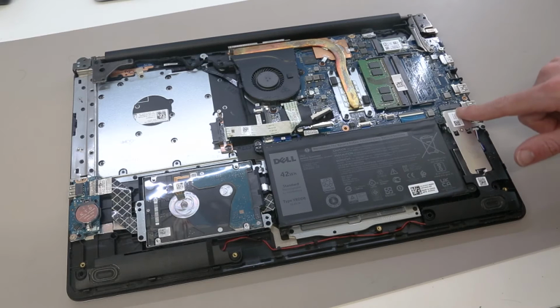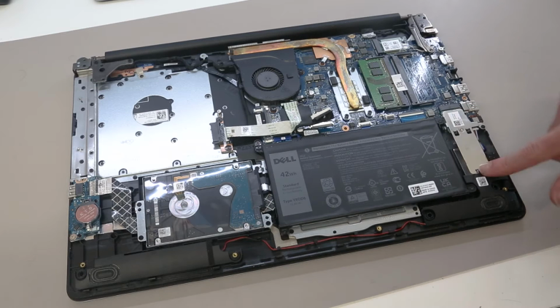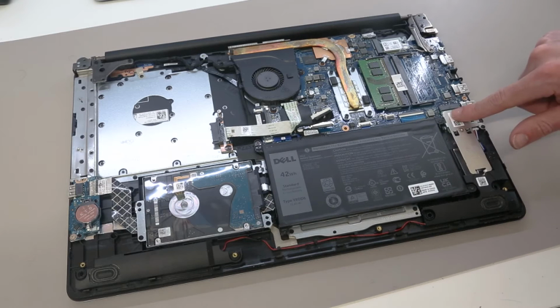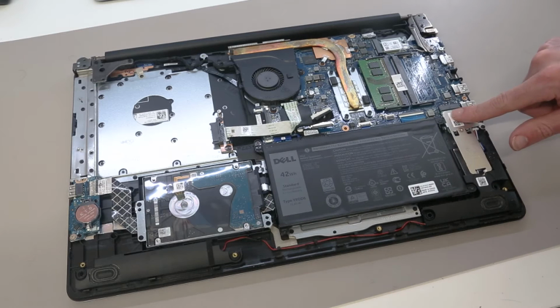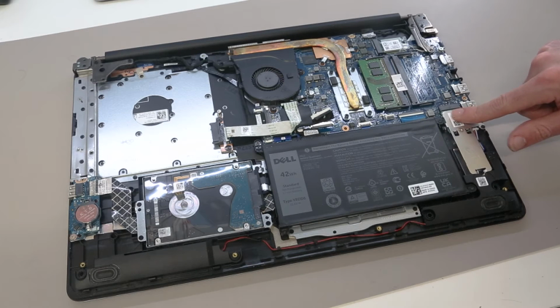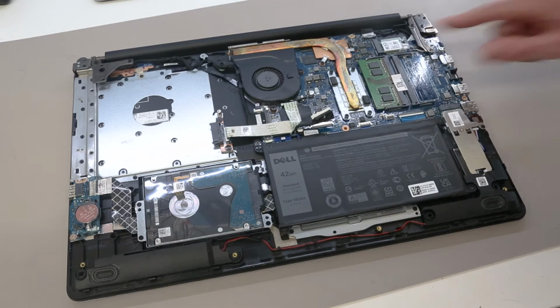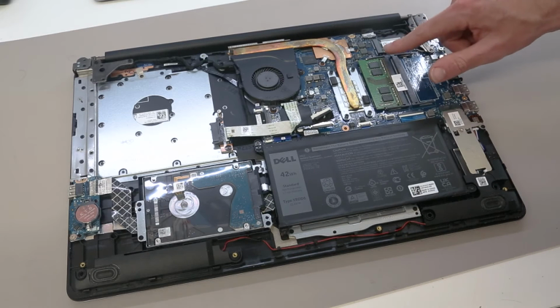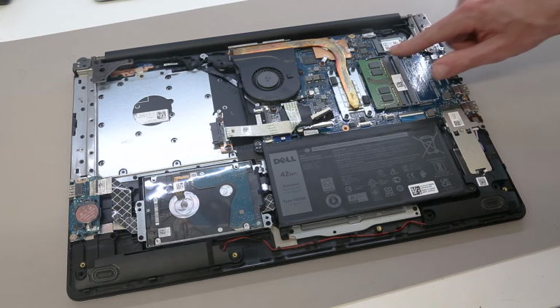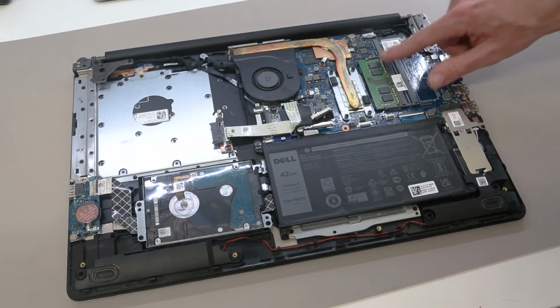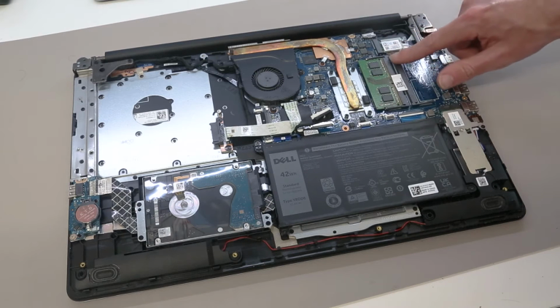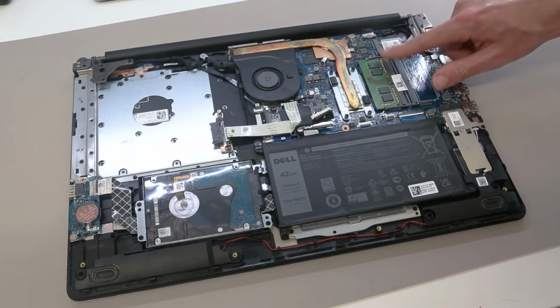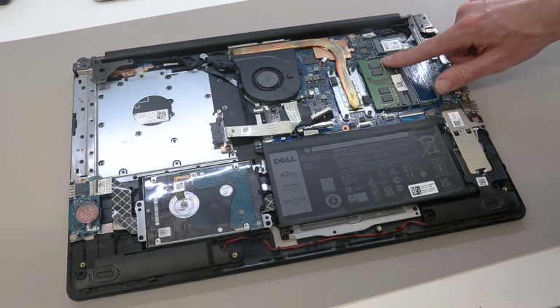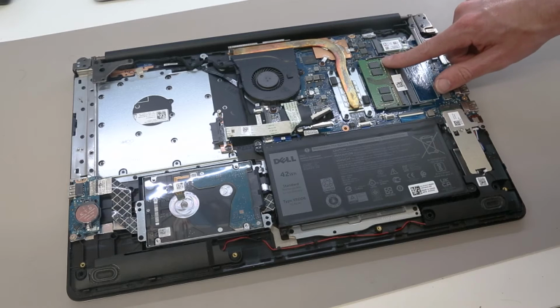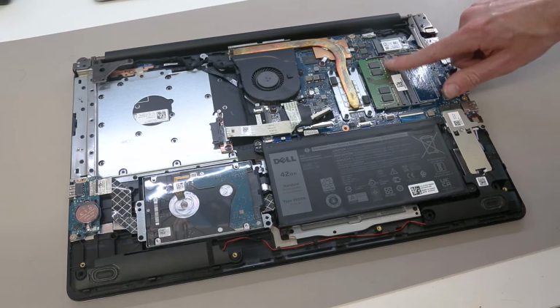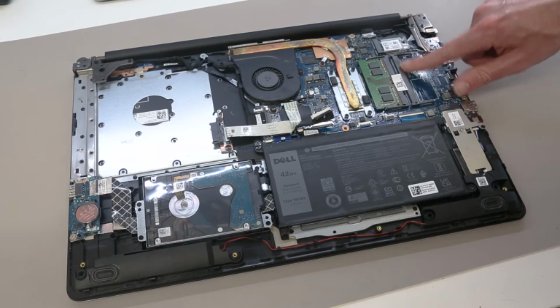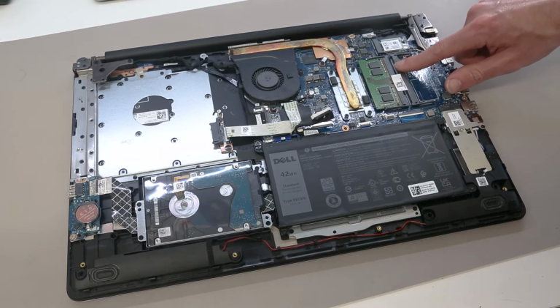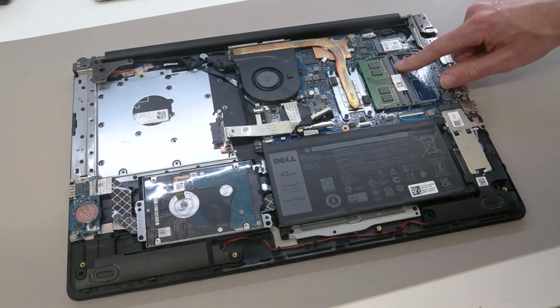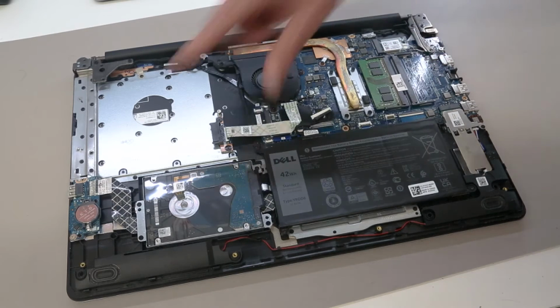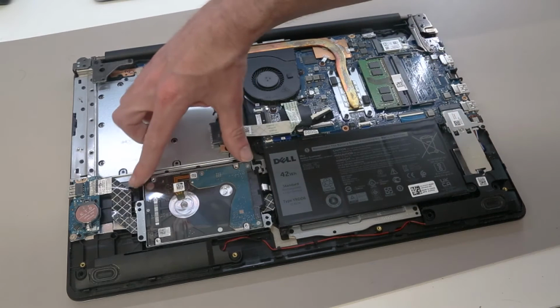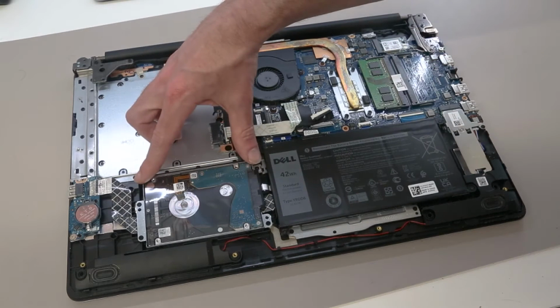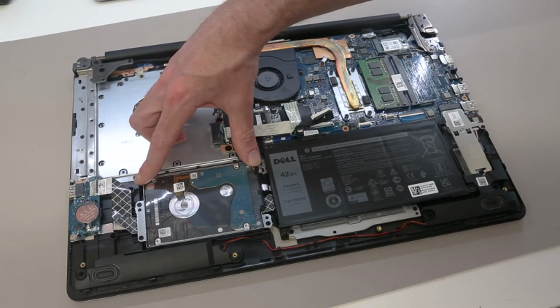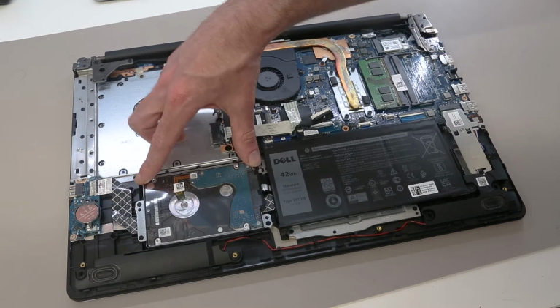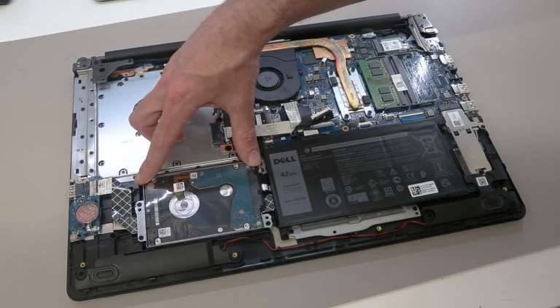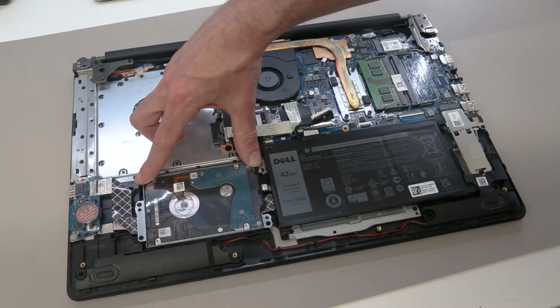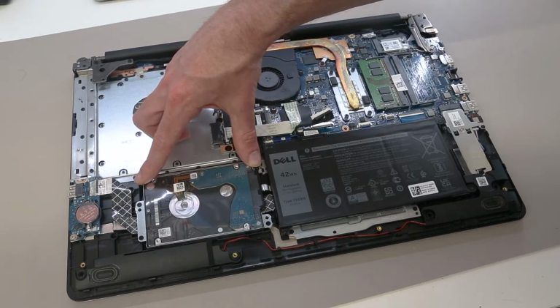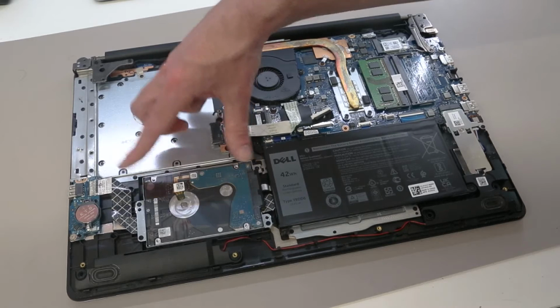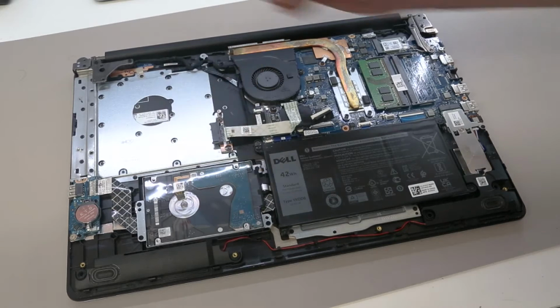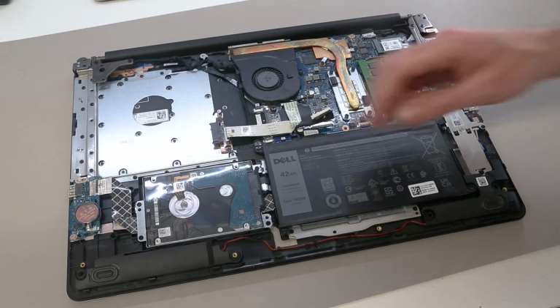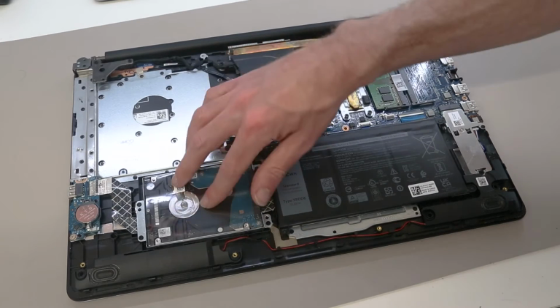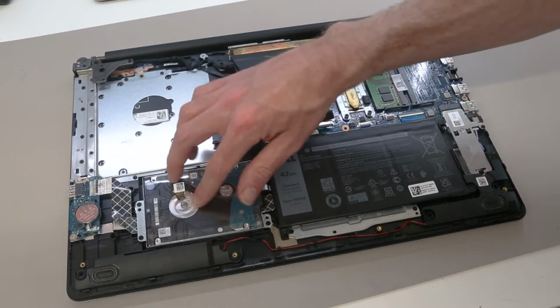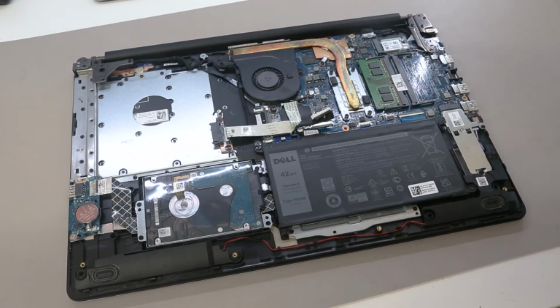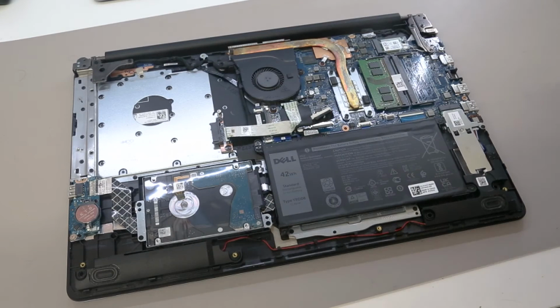With that done we can then start working on the machine. In terms of upgradable components, we have our solid state drive here, we have two DIMM slots — only one of which is occupied in this machine as standard — and we have our 2.5-inch hard drive, which can be replaced with another hard drive or SSD.